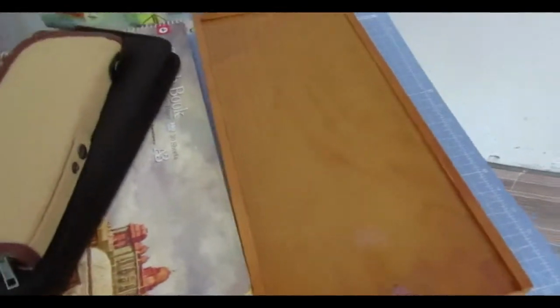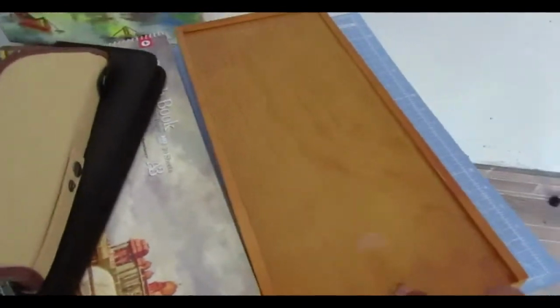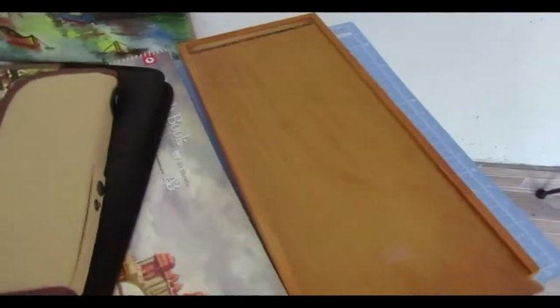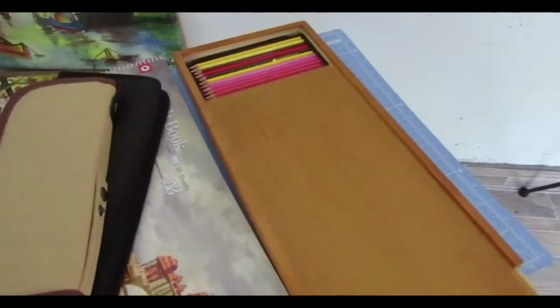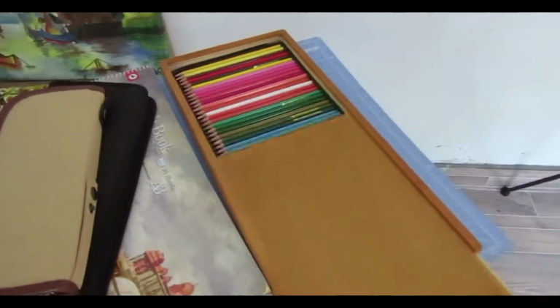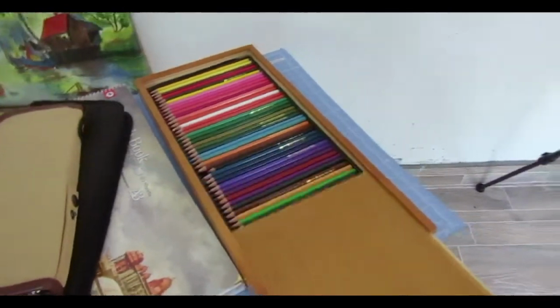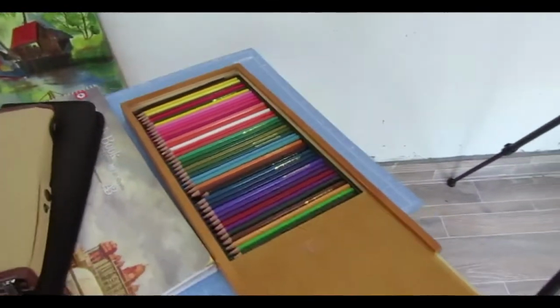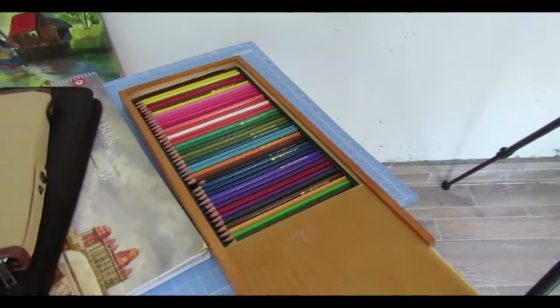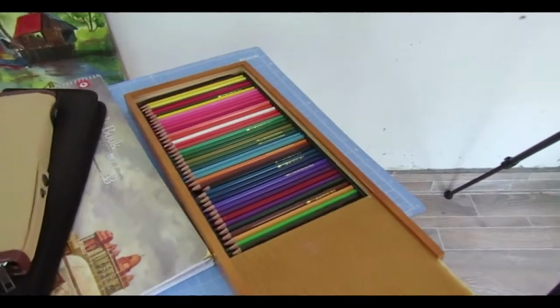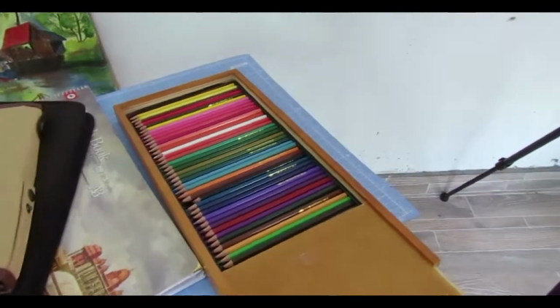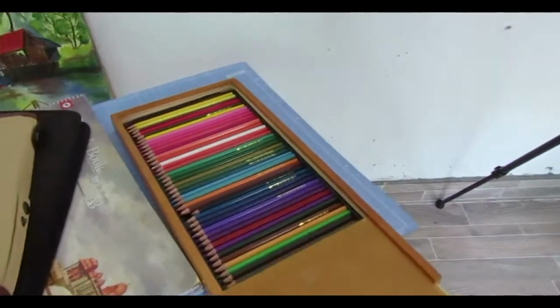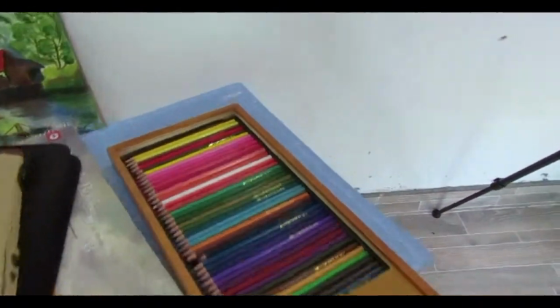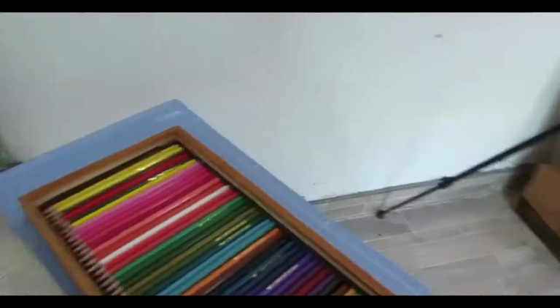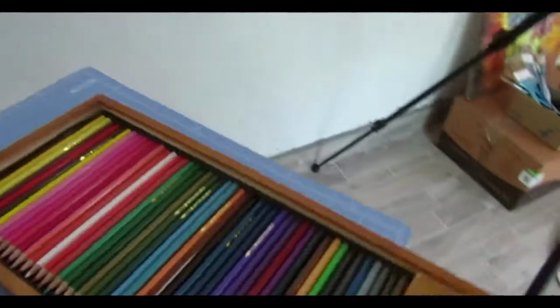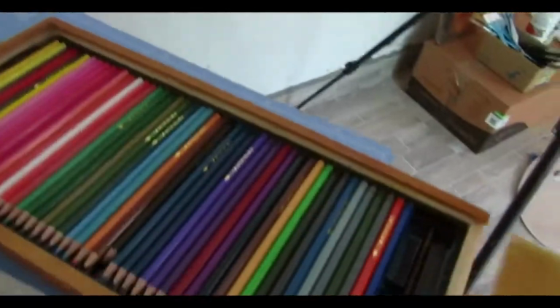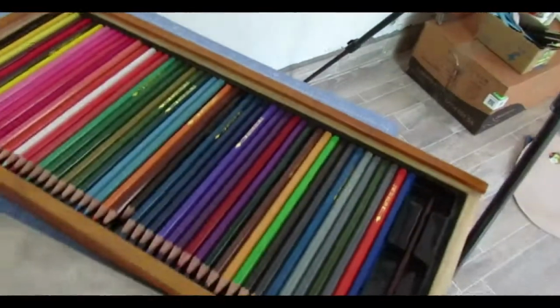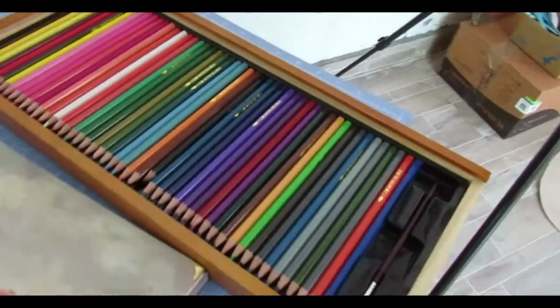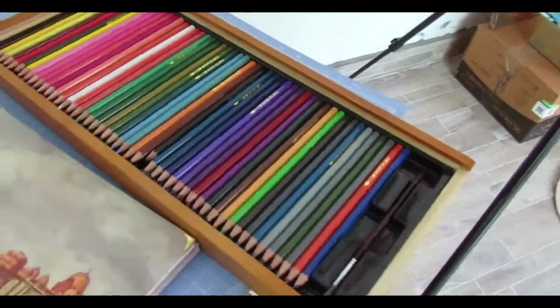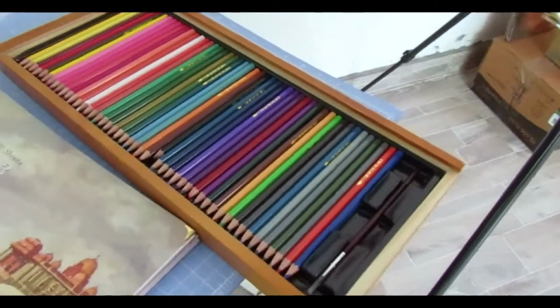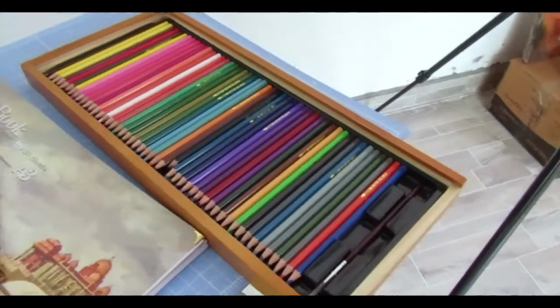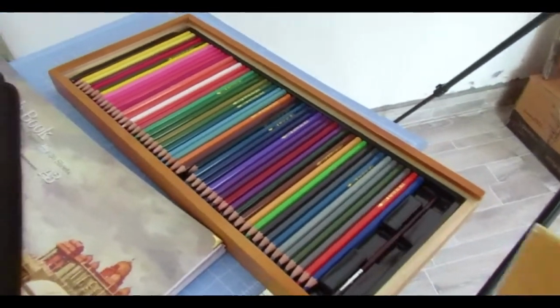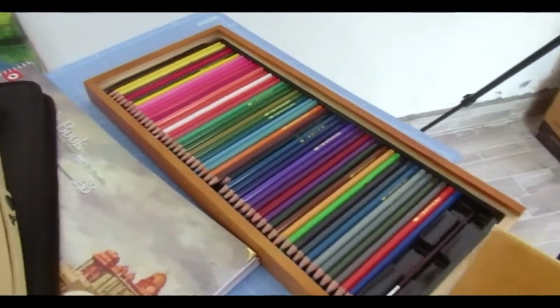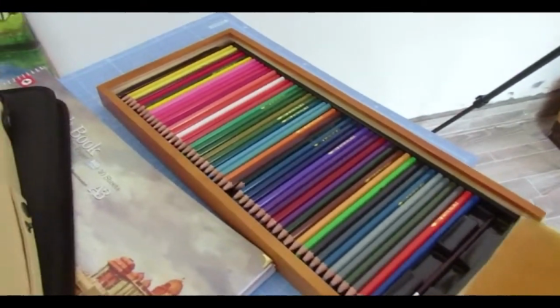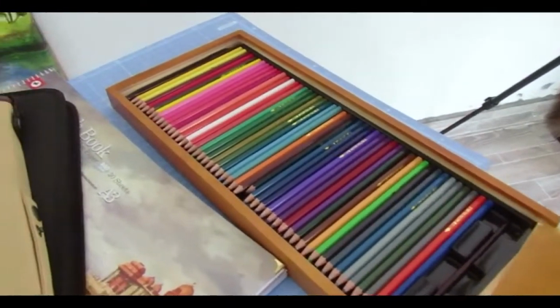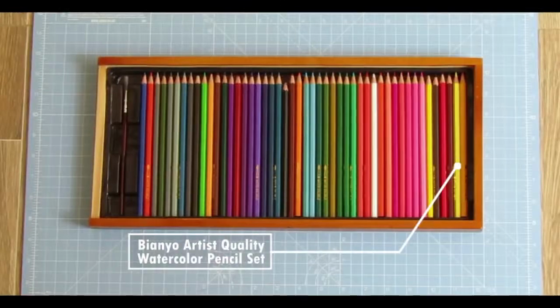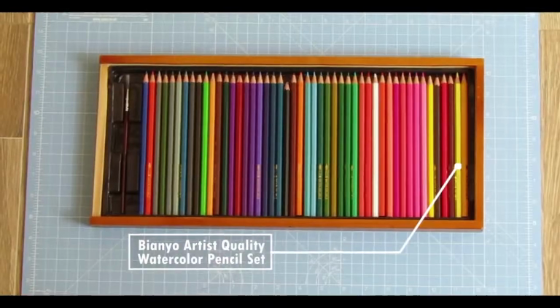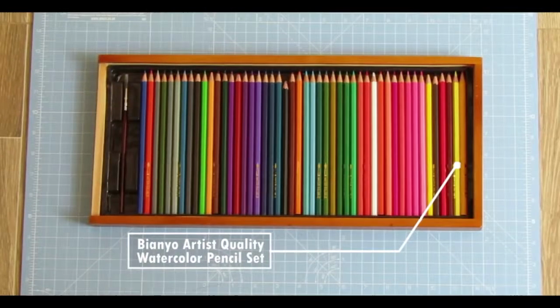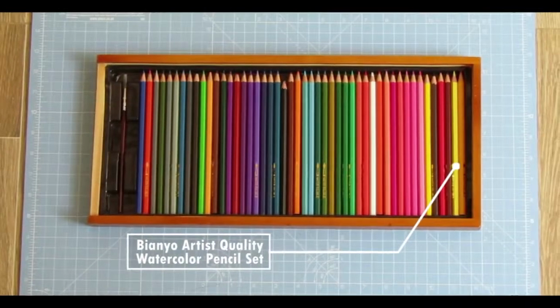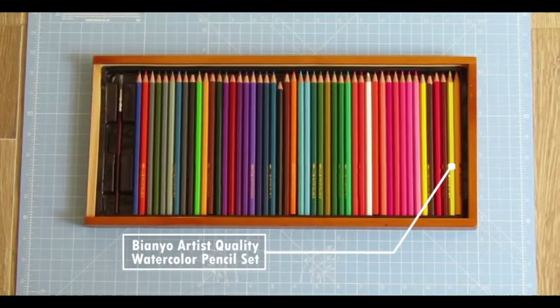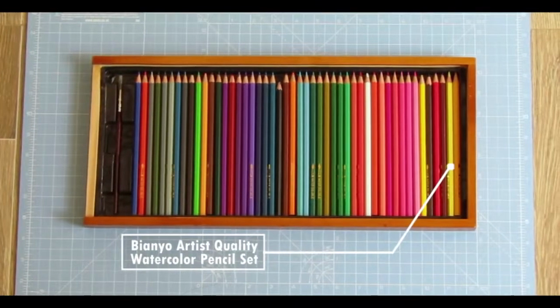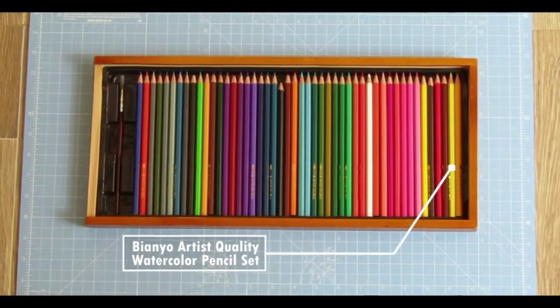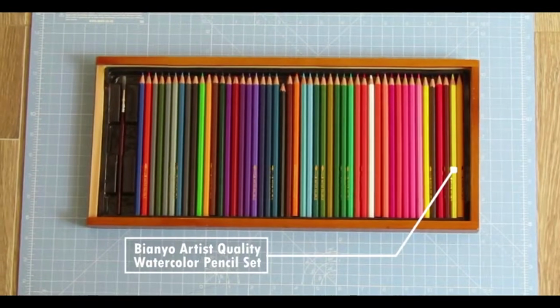This is B&U Artist's Quality Water Color Pencils — it has 48 color pencils and also one blending brush. It comes in a wooden case.